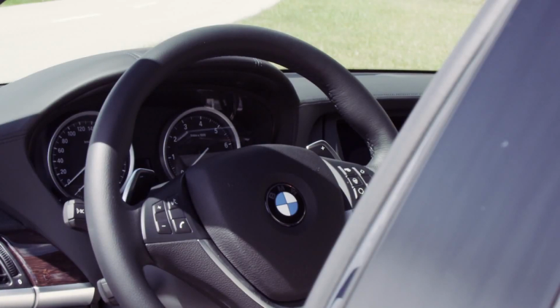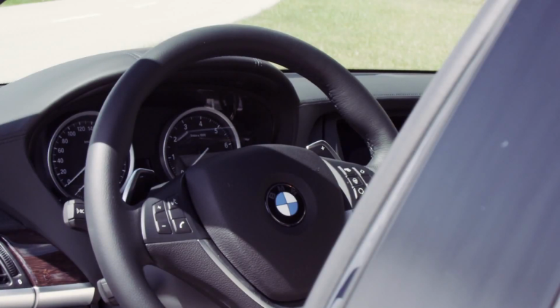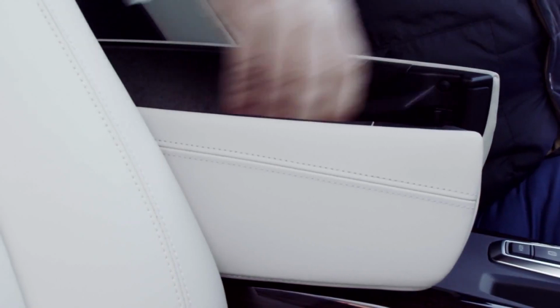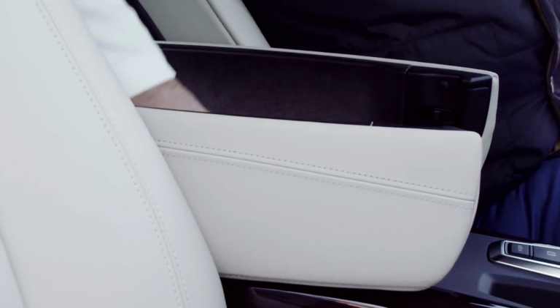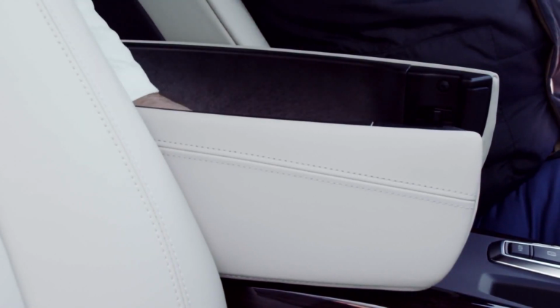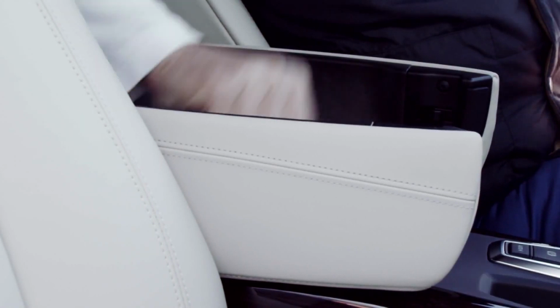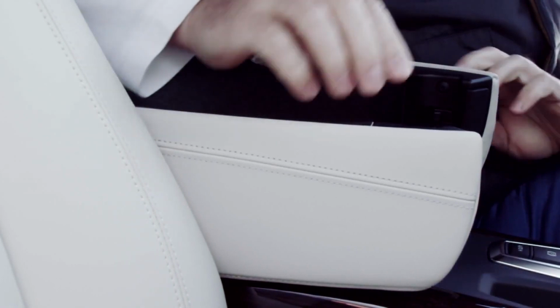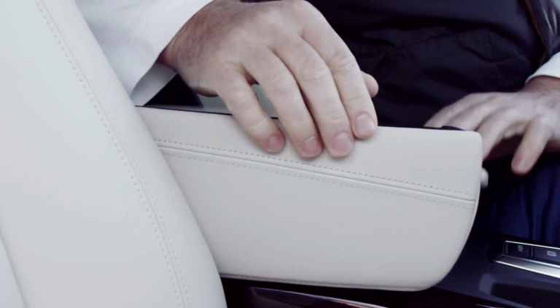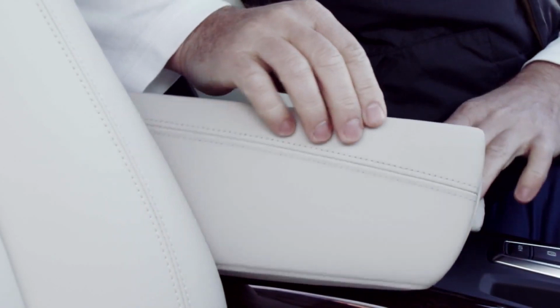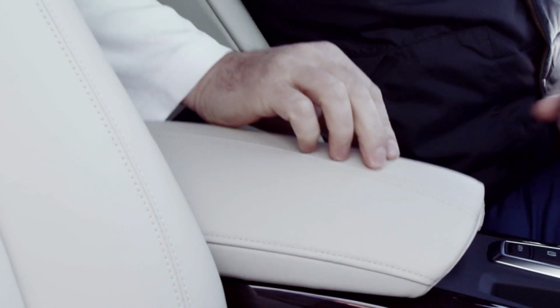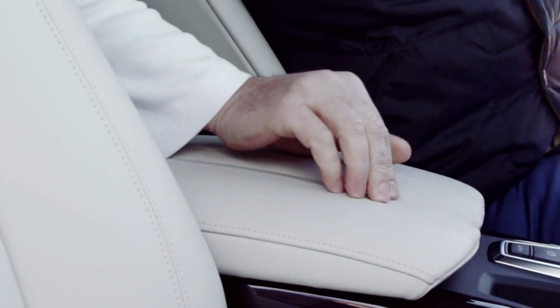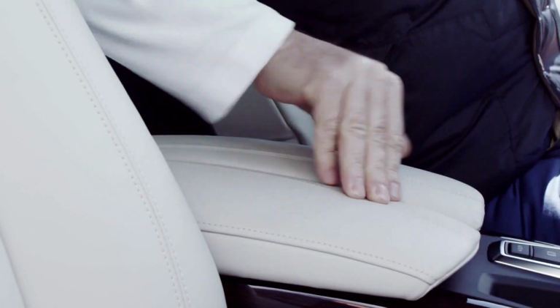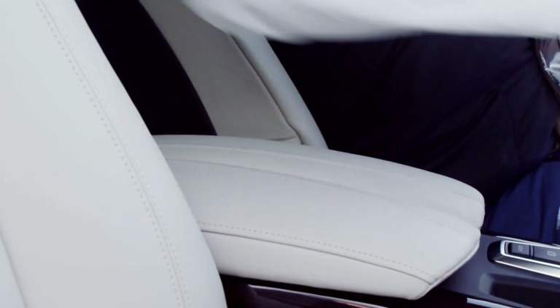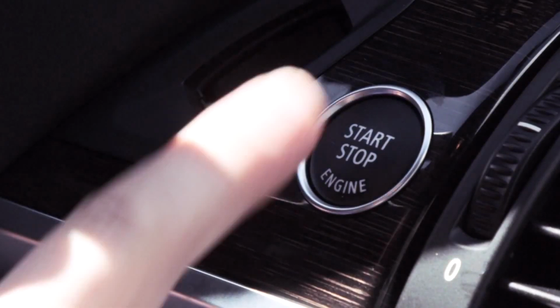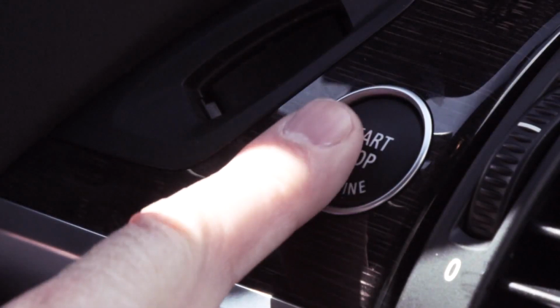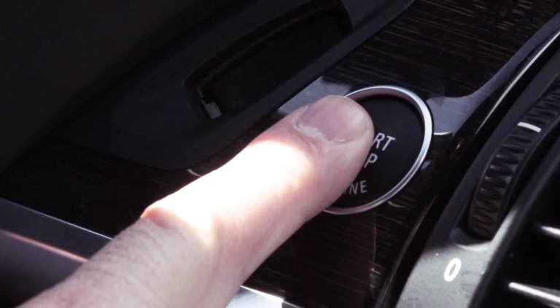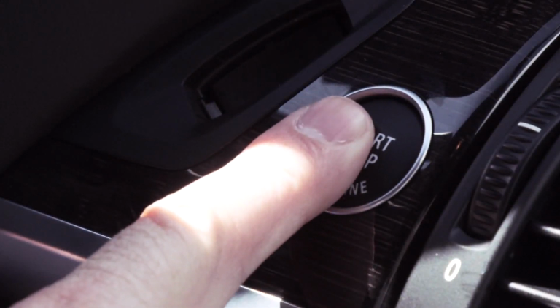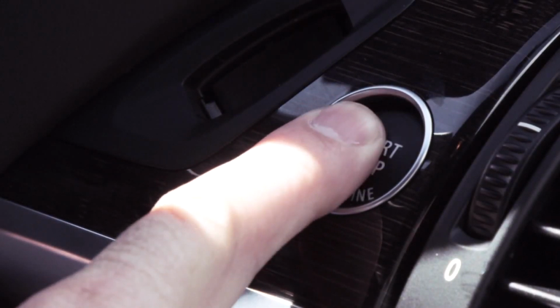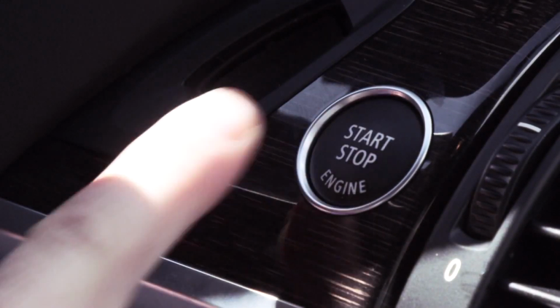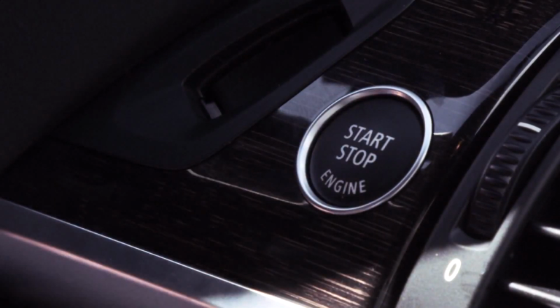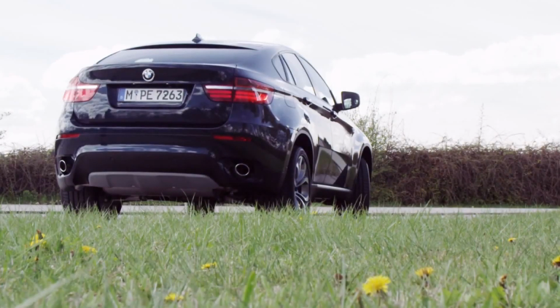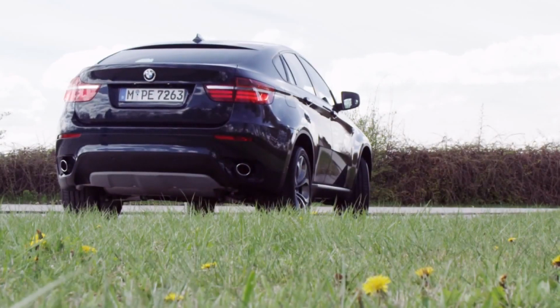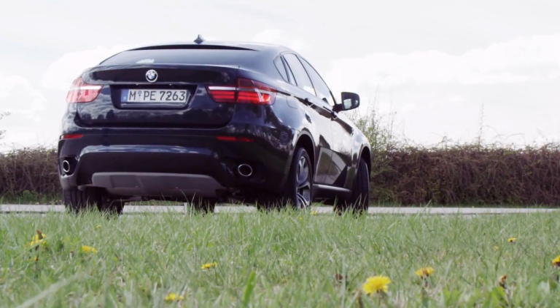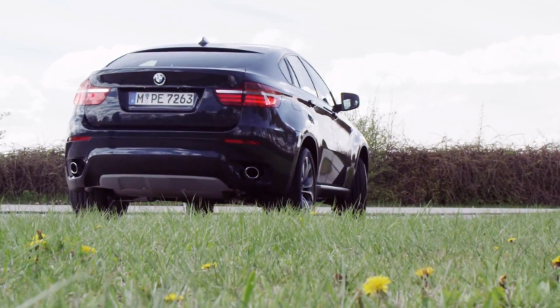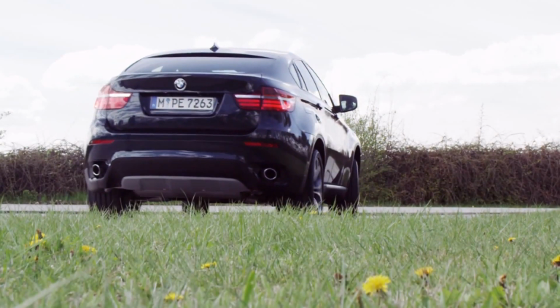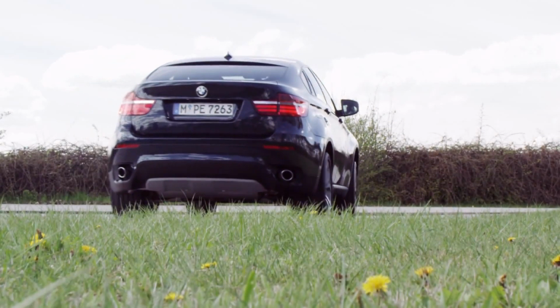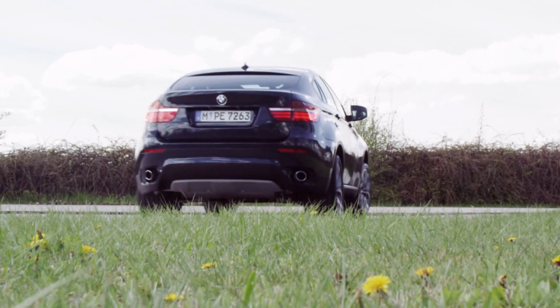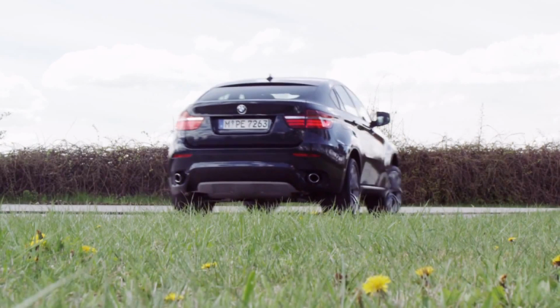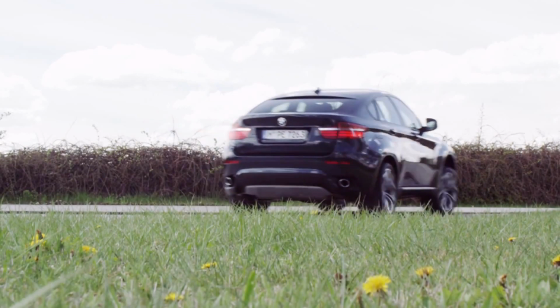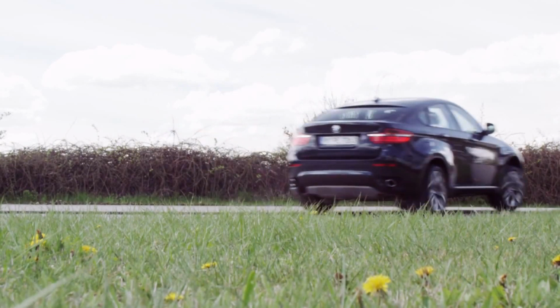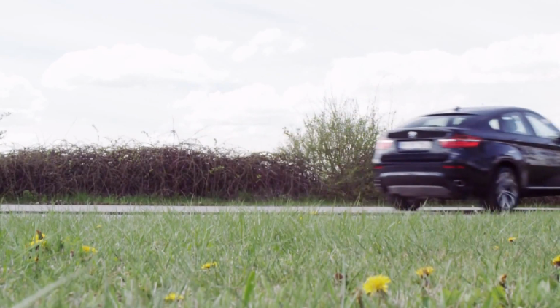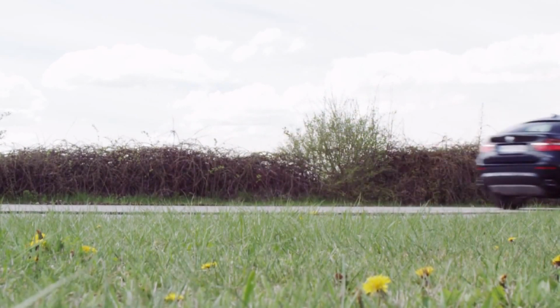BMW ConnectedDrive features include adapters for smartphones or music players, and driver assistances such as the BMW head-up display.